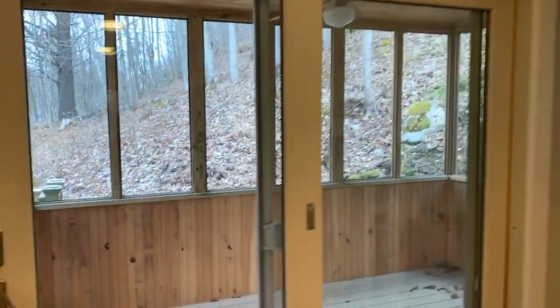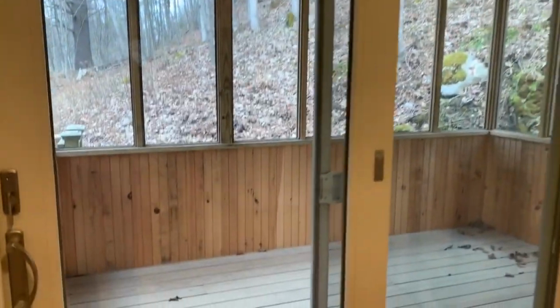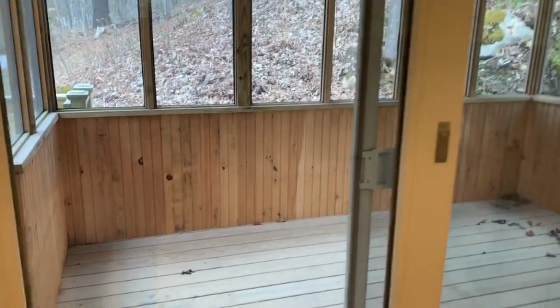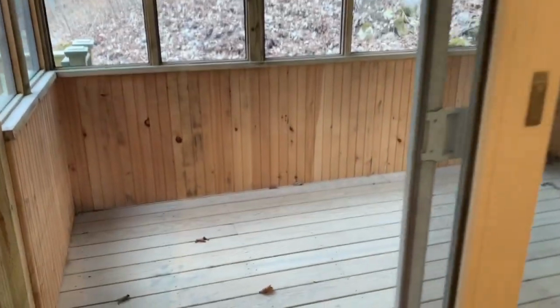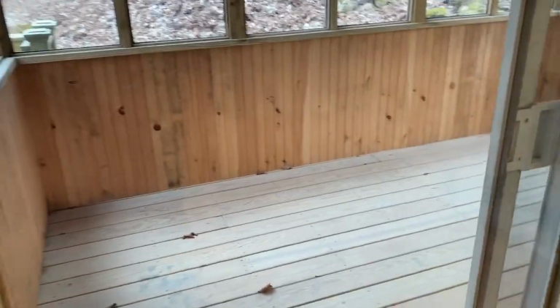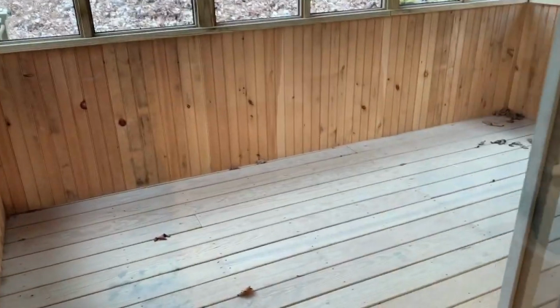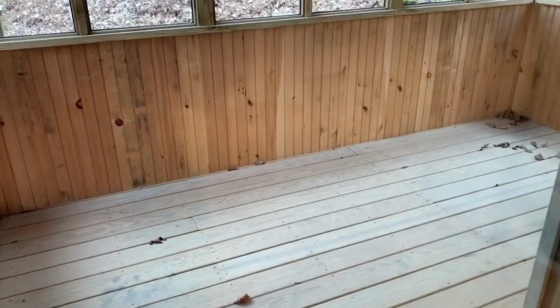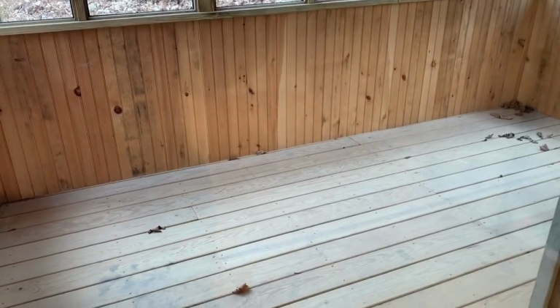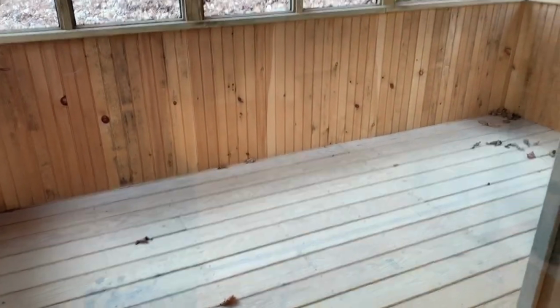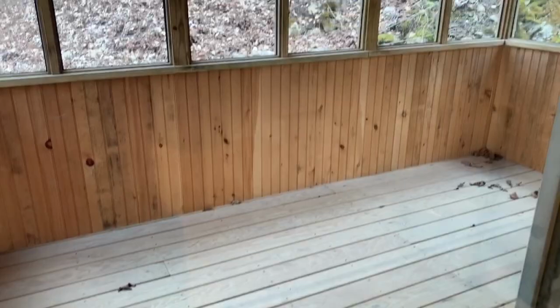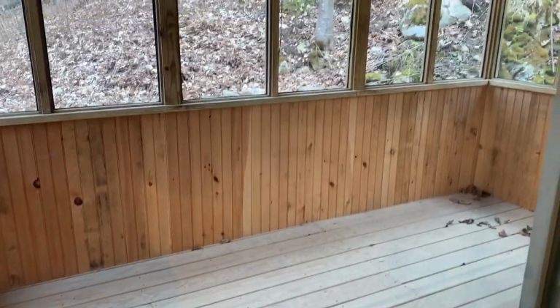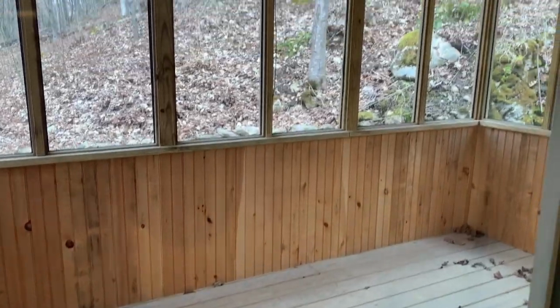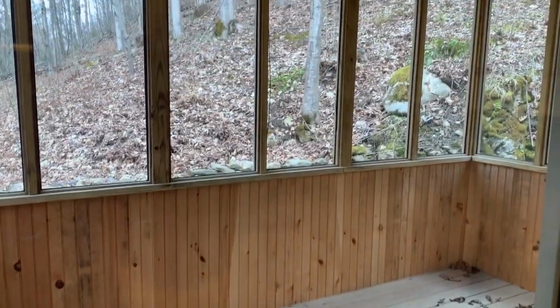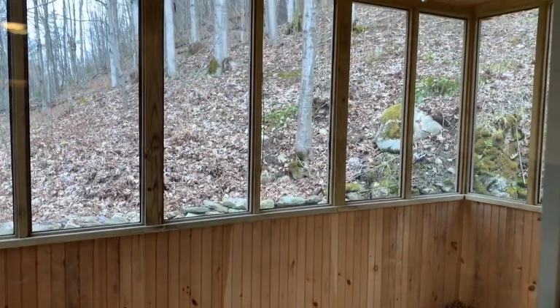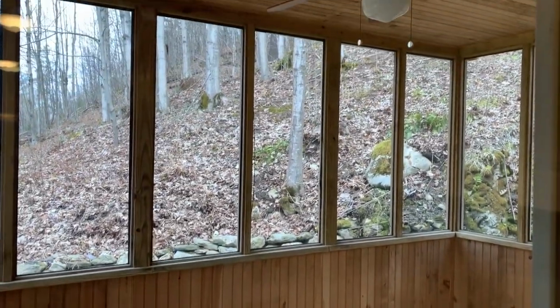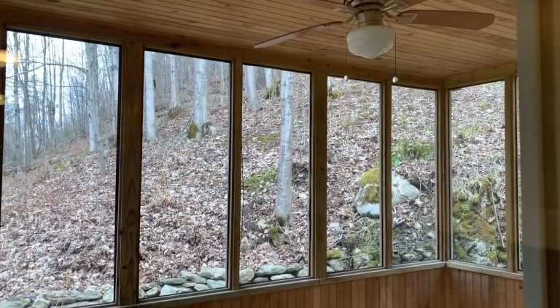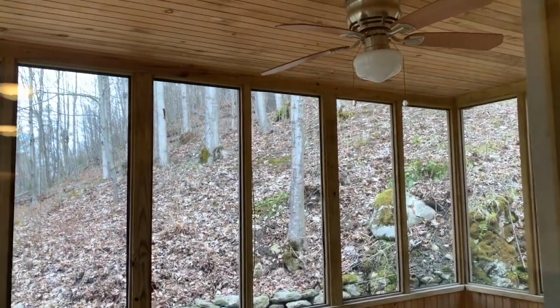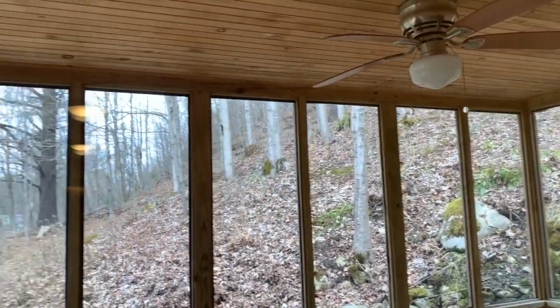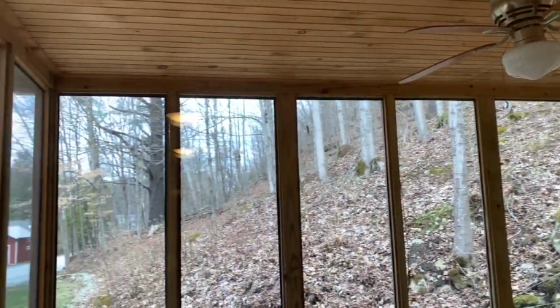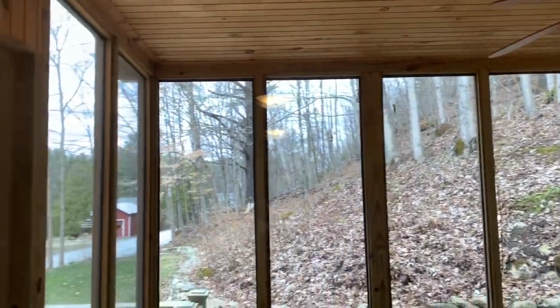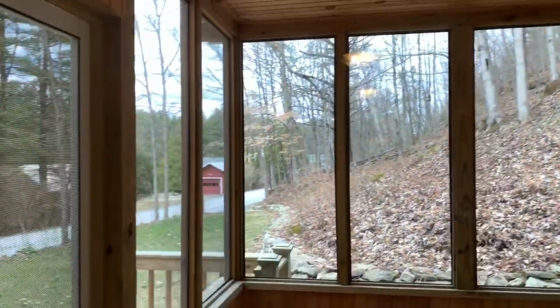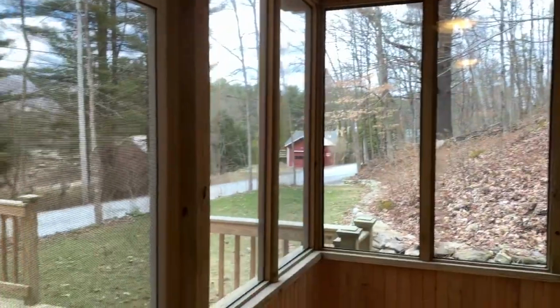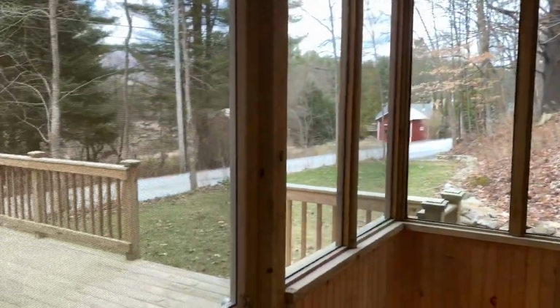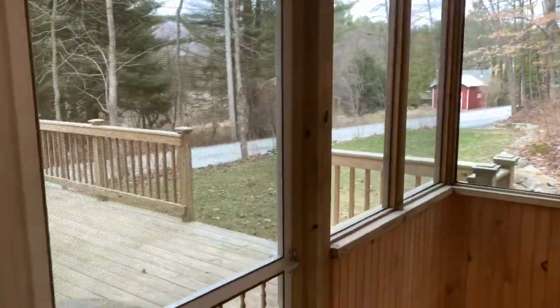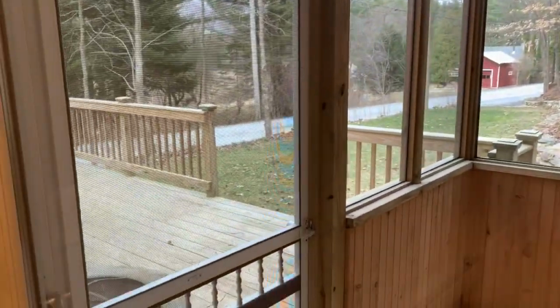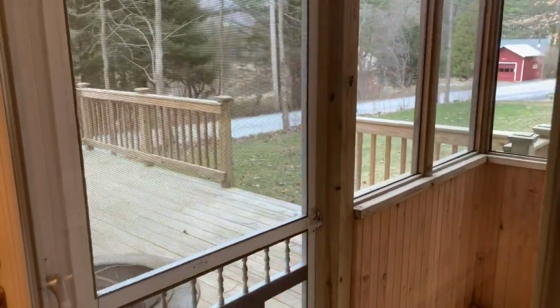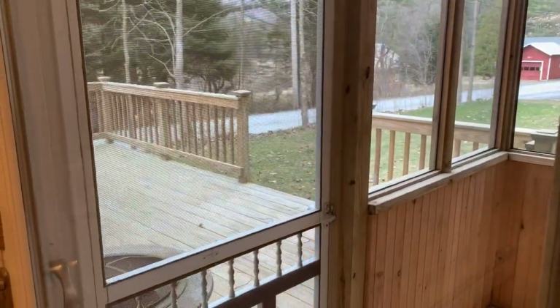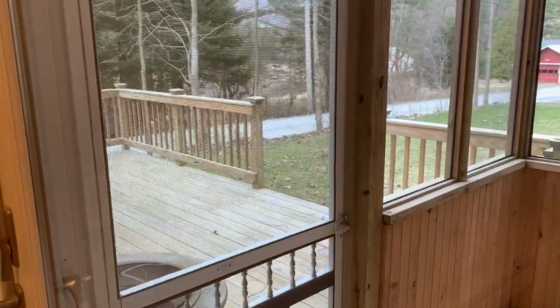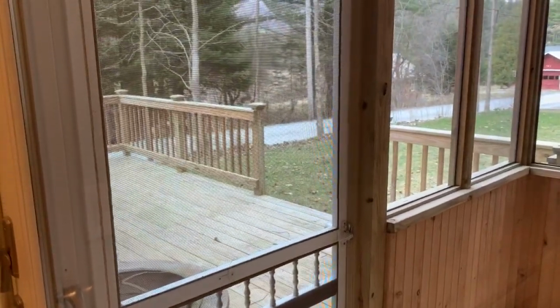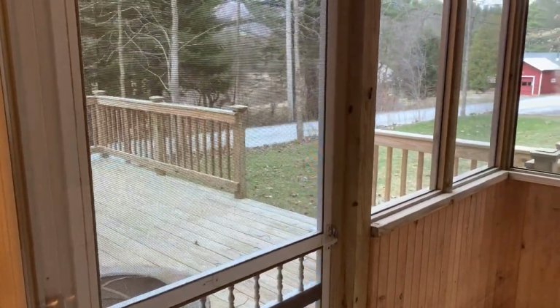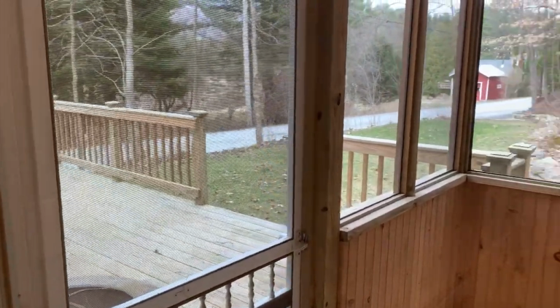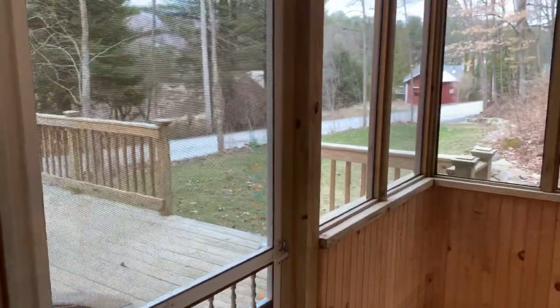There is an attached screened porch overlooking the hillside and the backyard, and it connects to the wood deck with steps to the backyard.